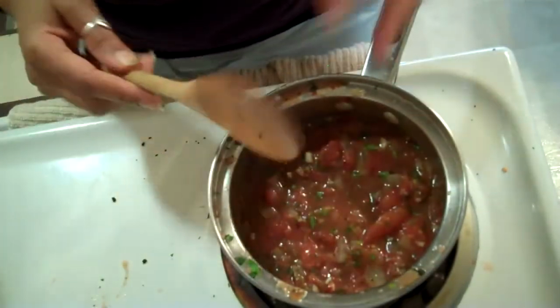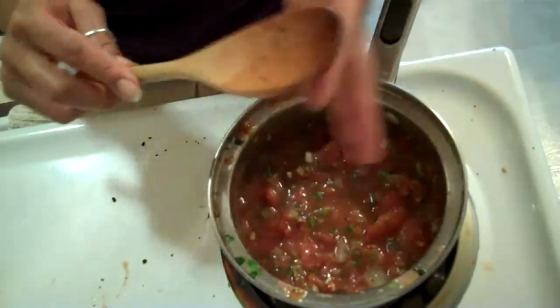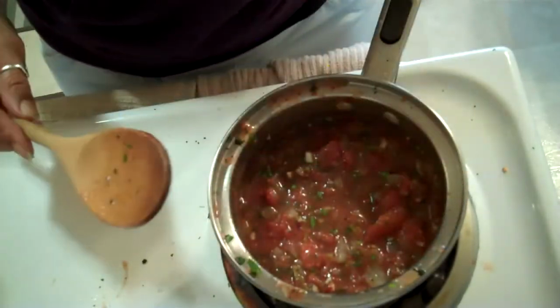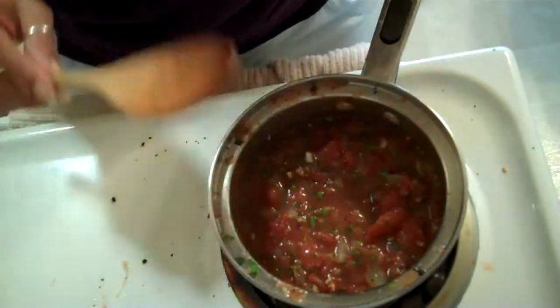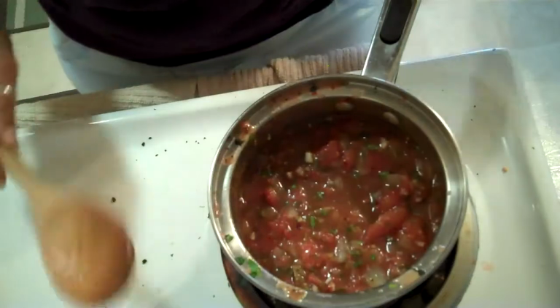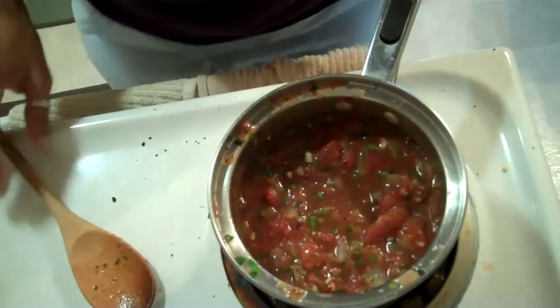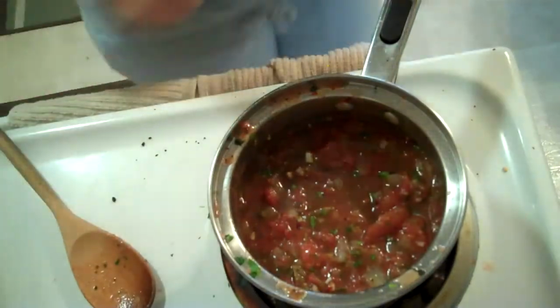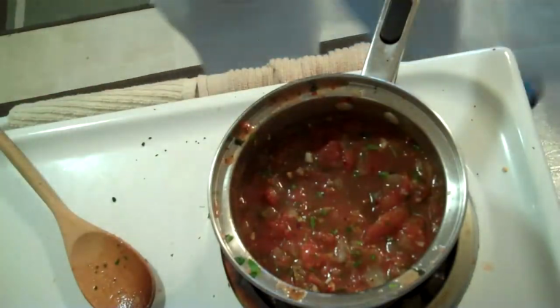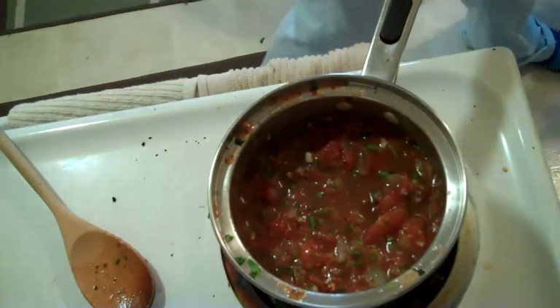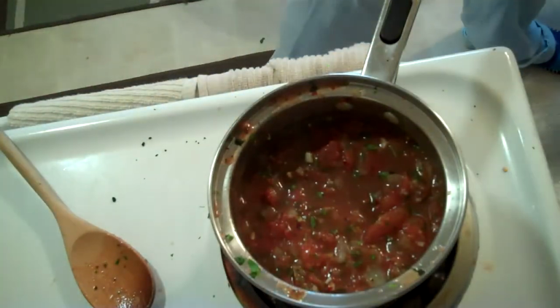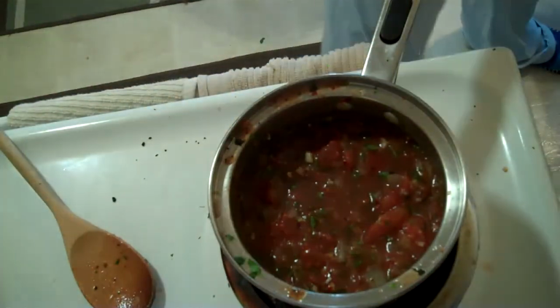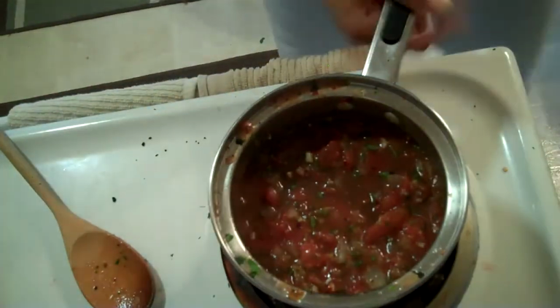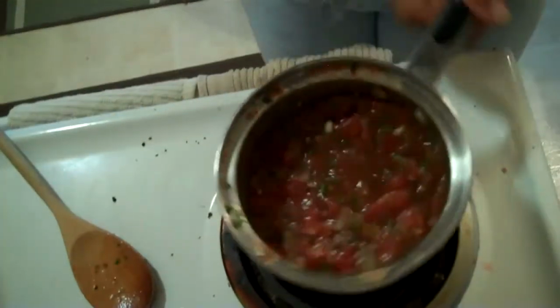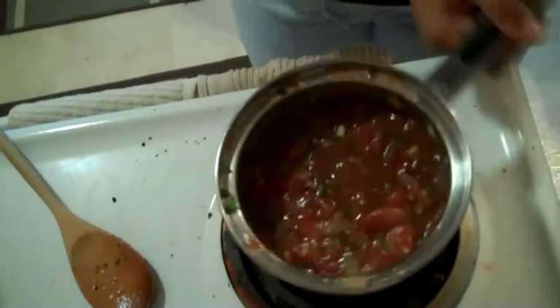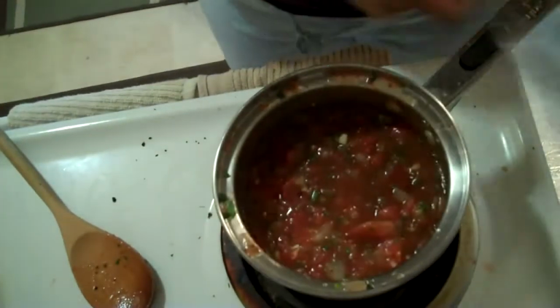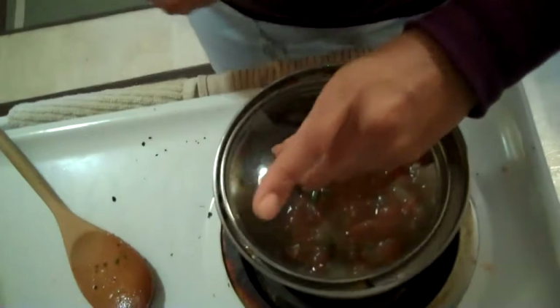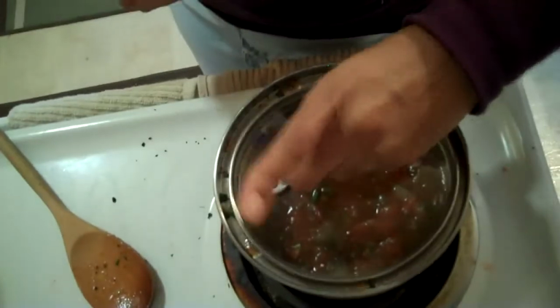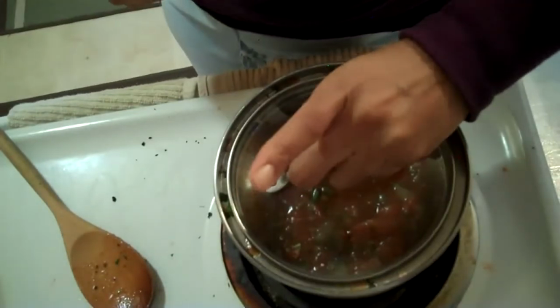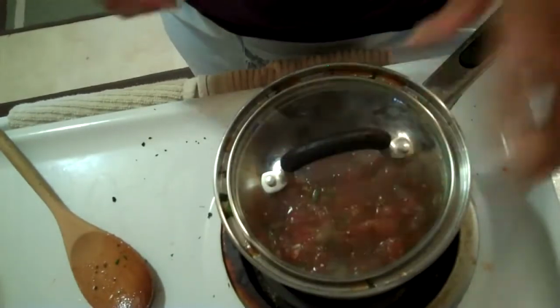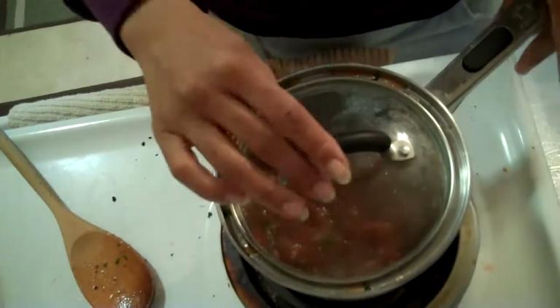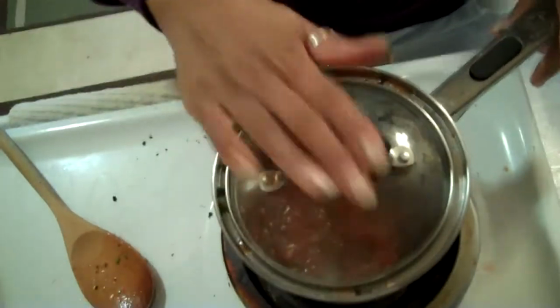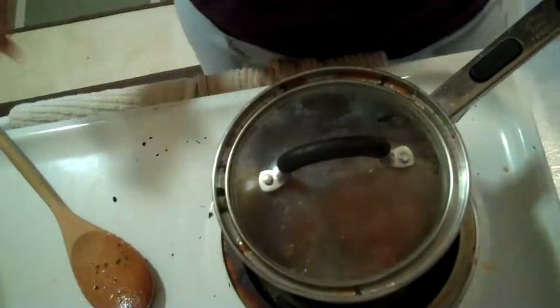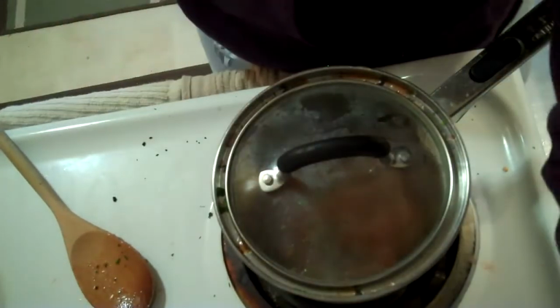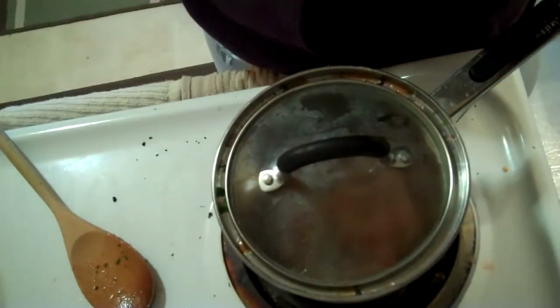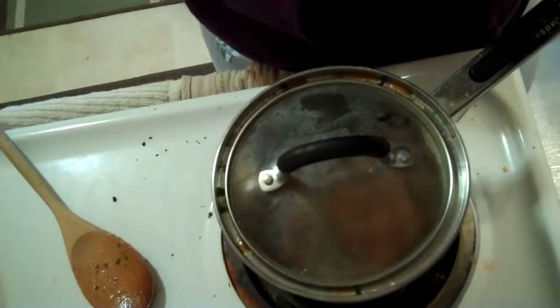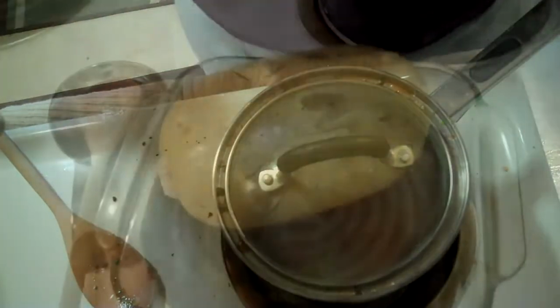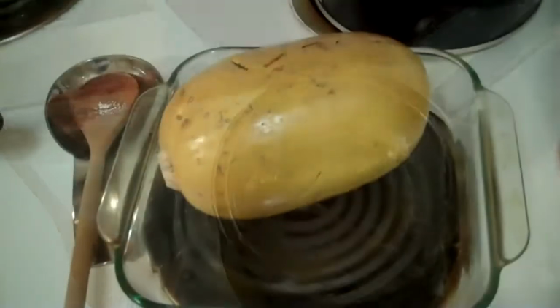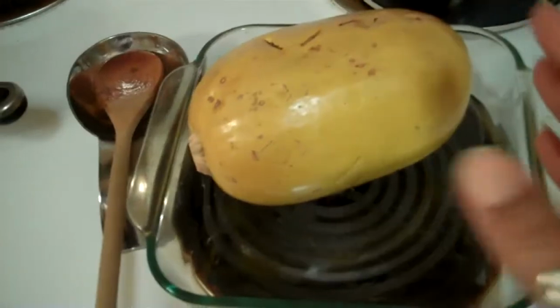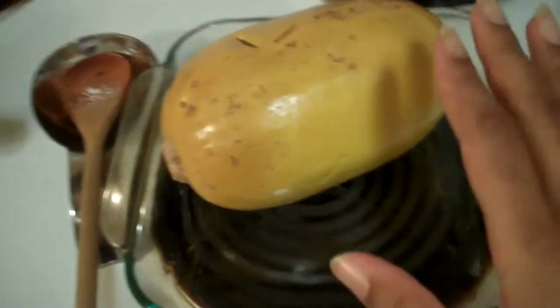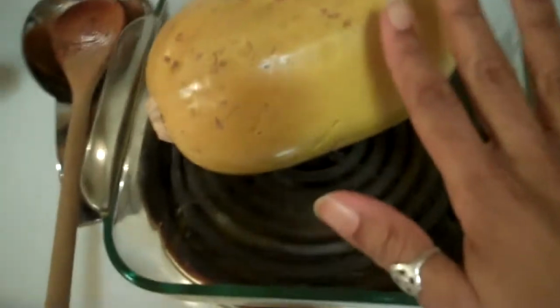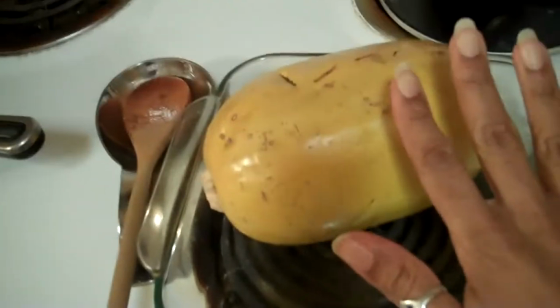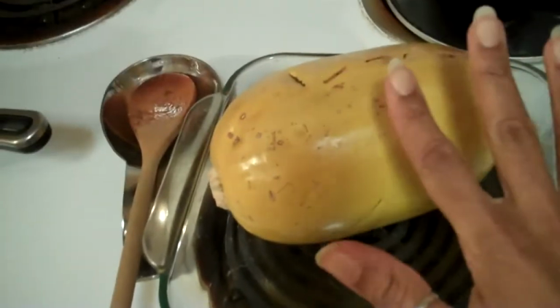Let's give it a taste. That tastes delicious already. Put the top on, turn it down, and let it cook.